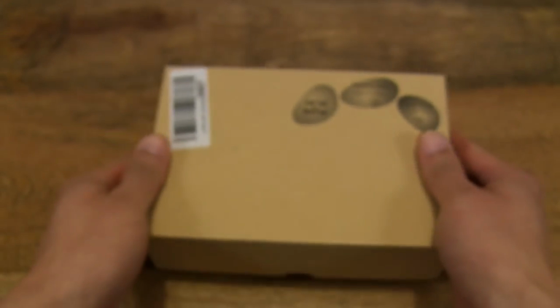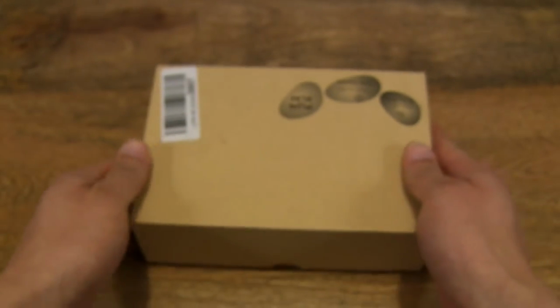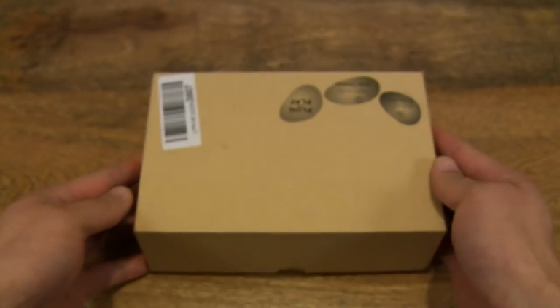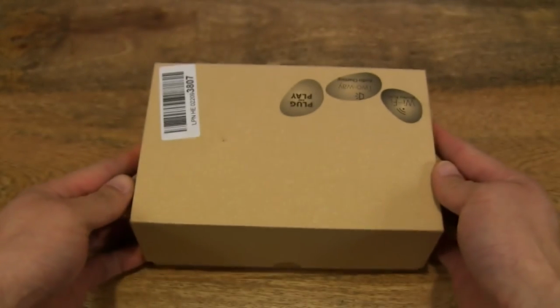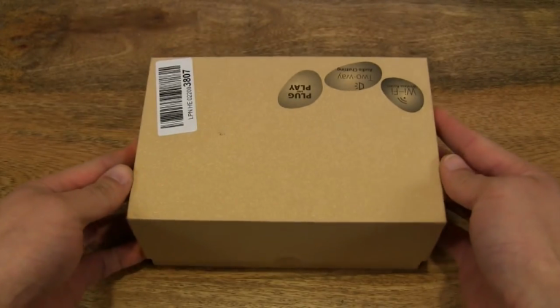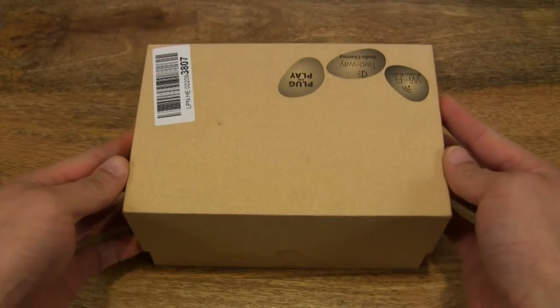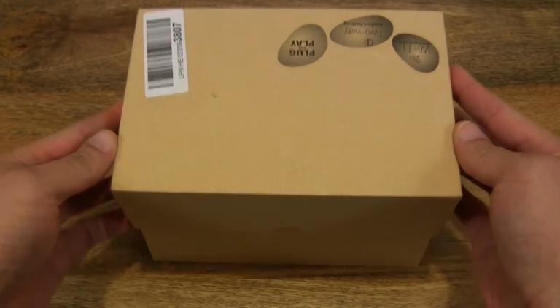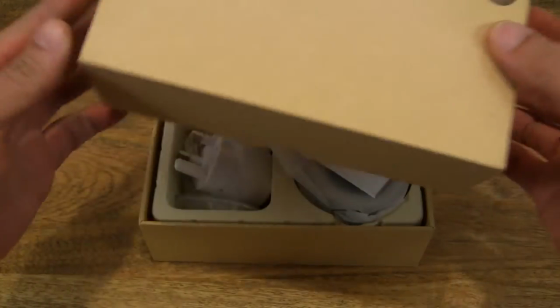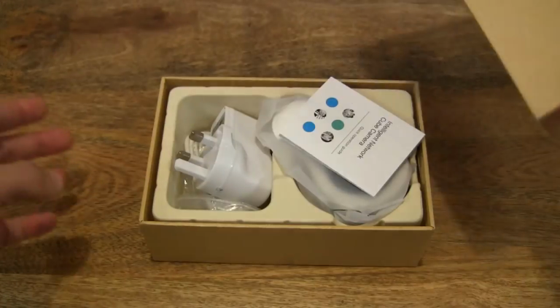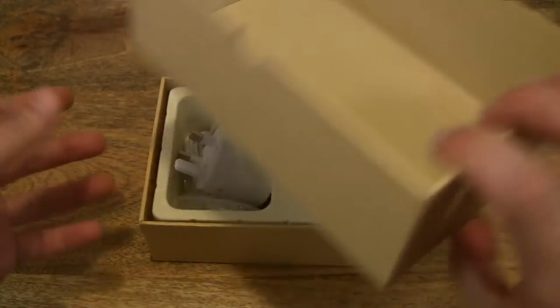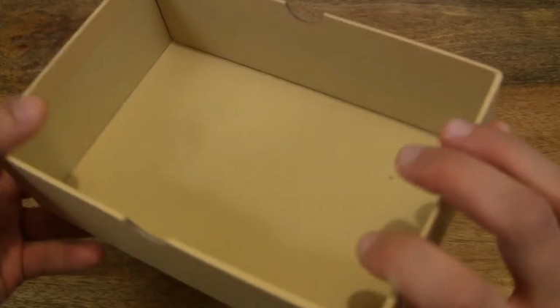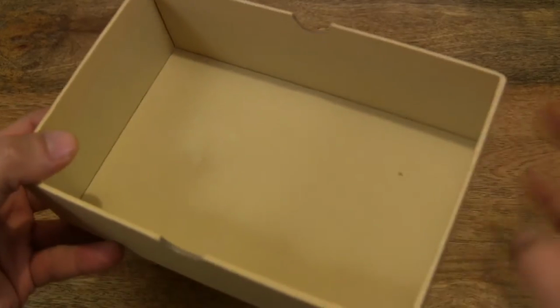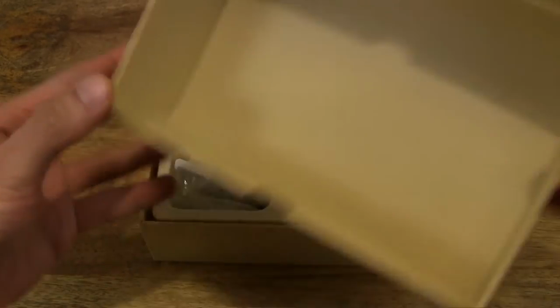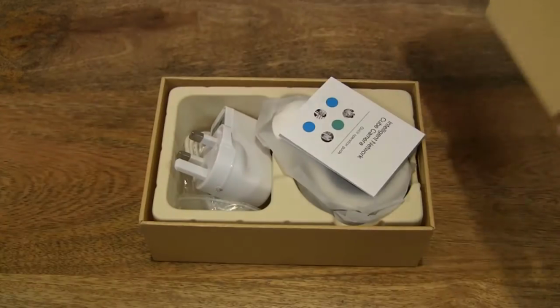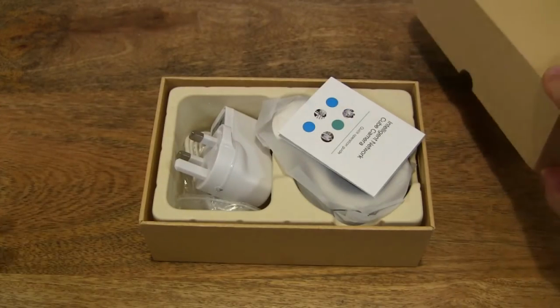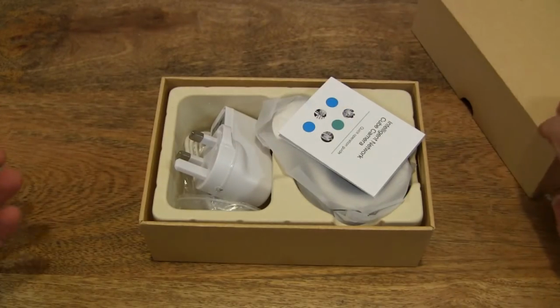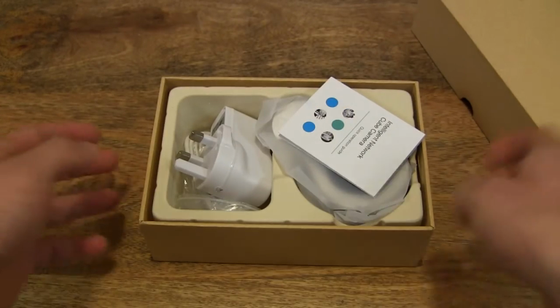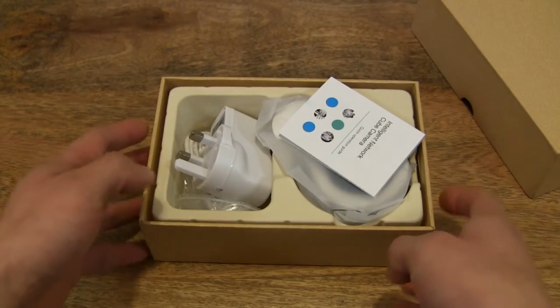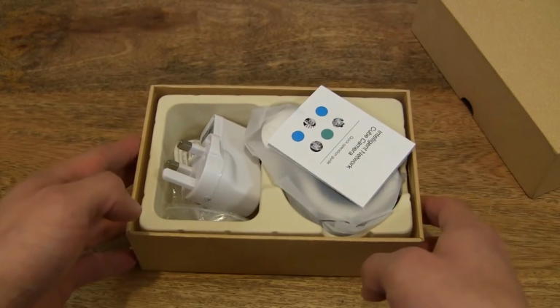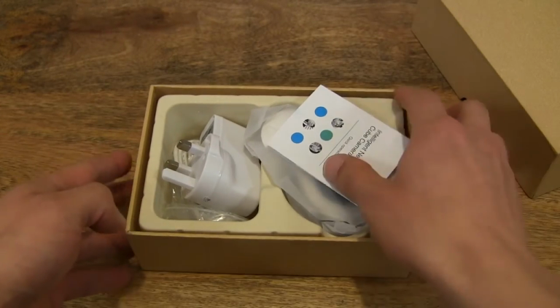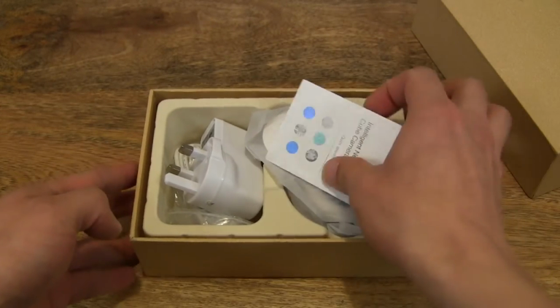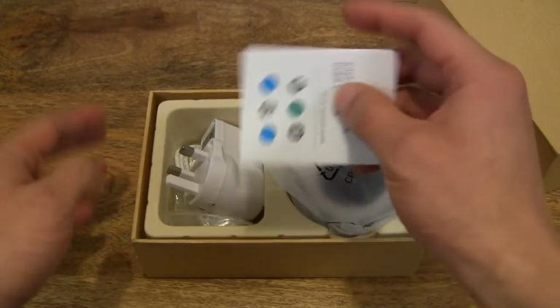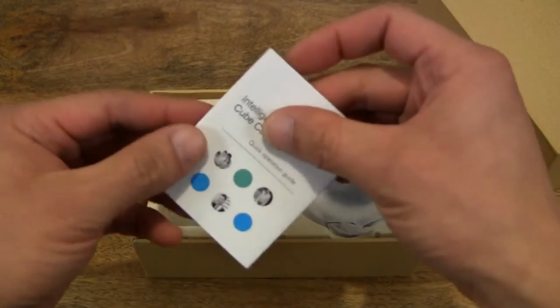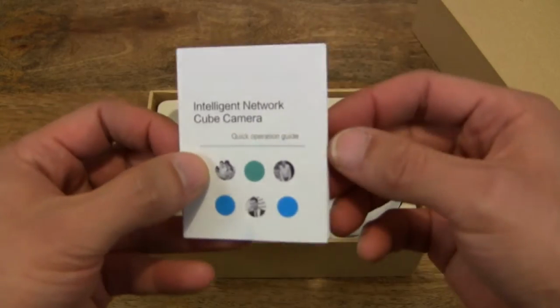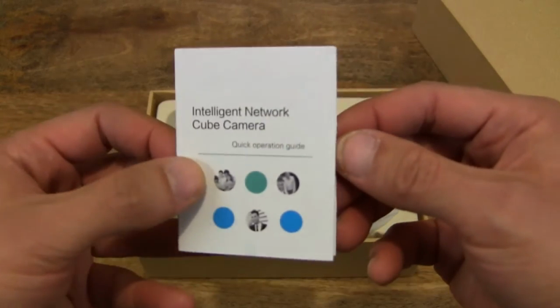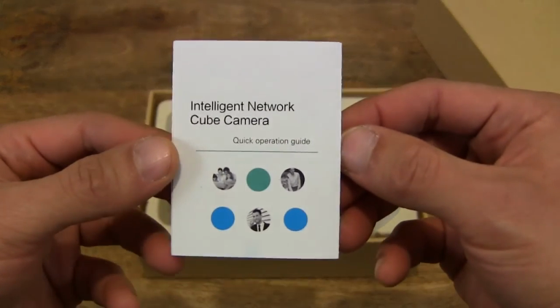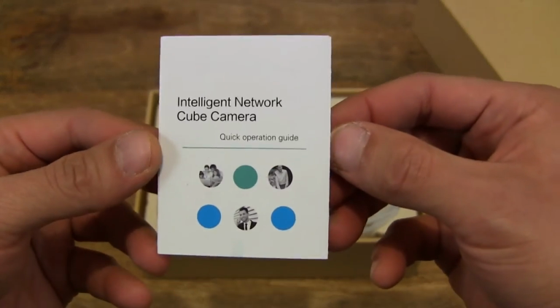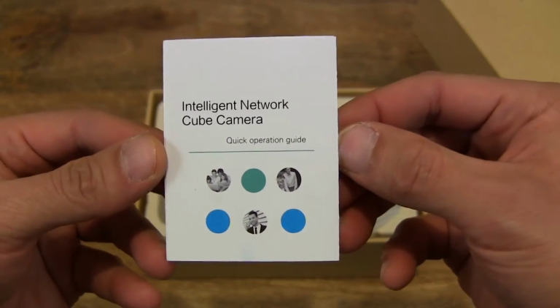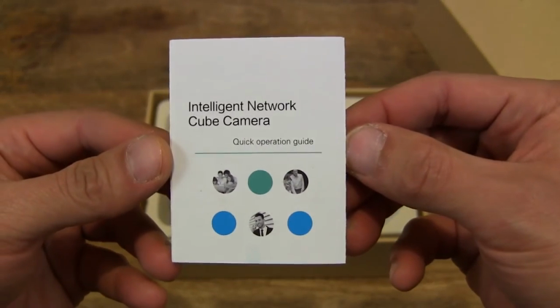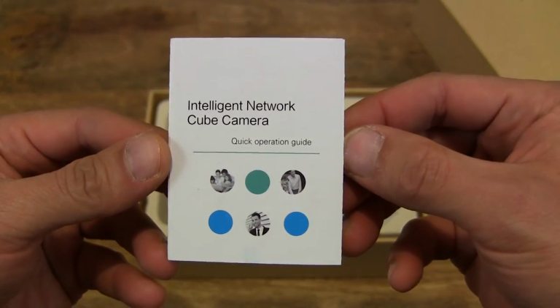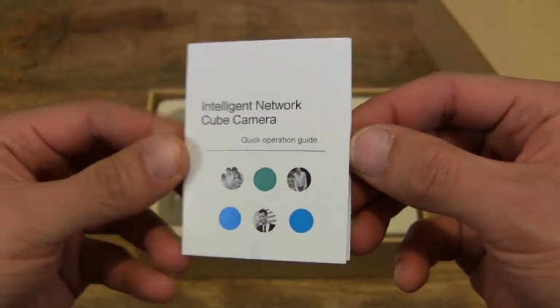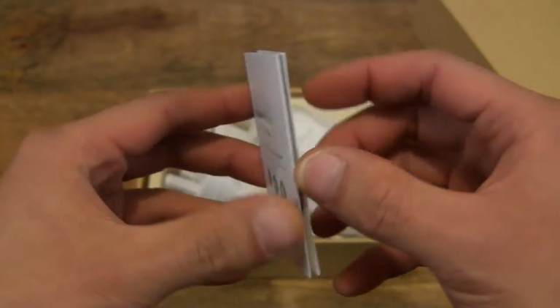So let's go ahead and open up the box. There's a quick operation guide.